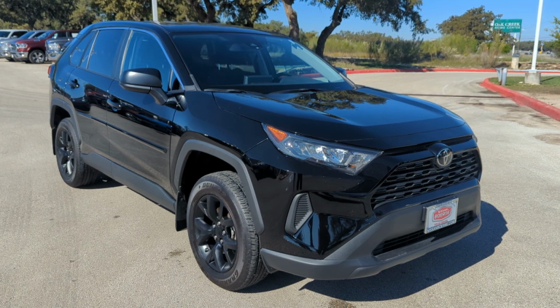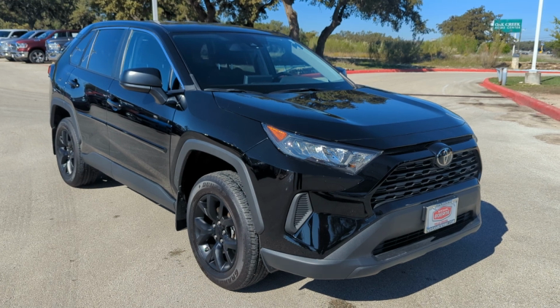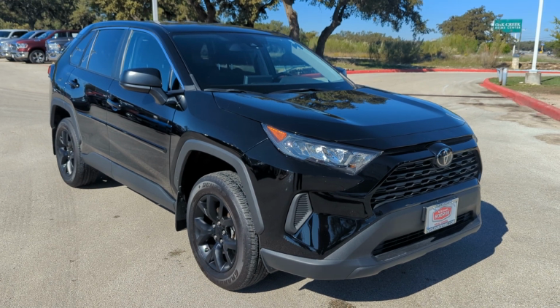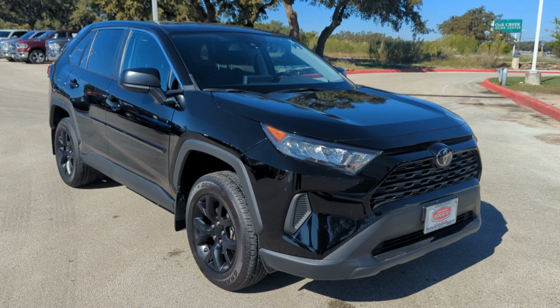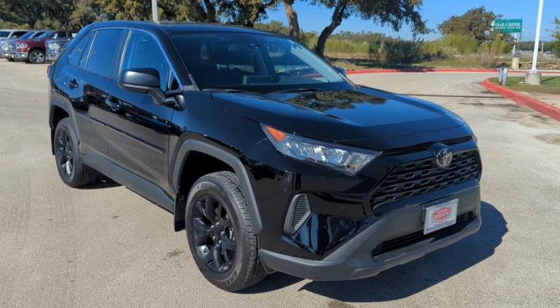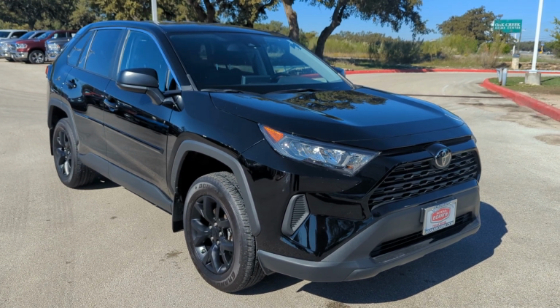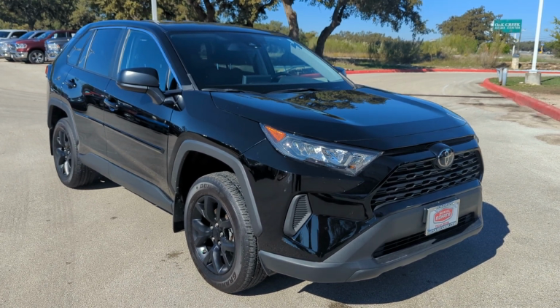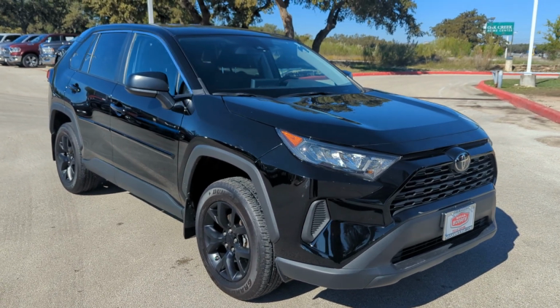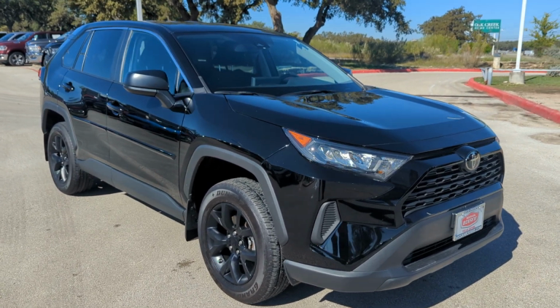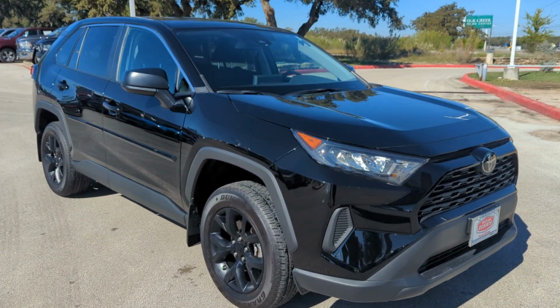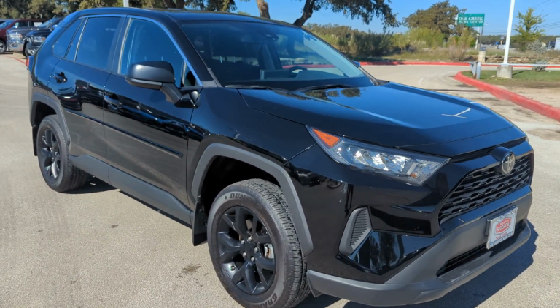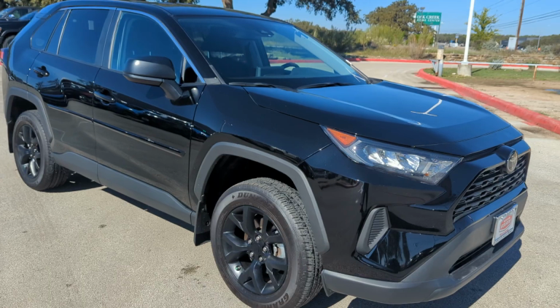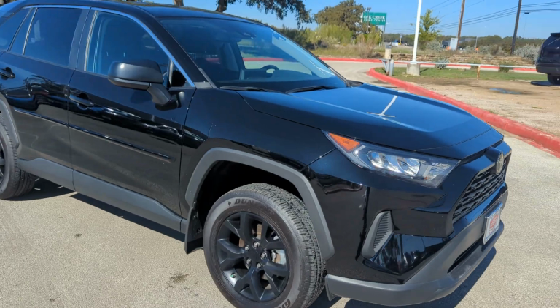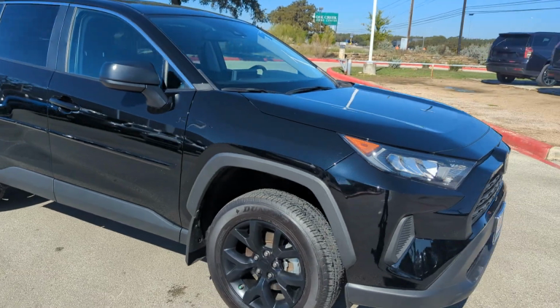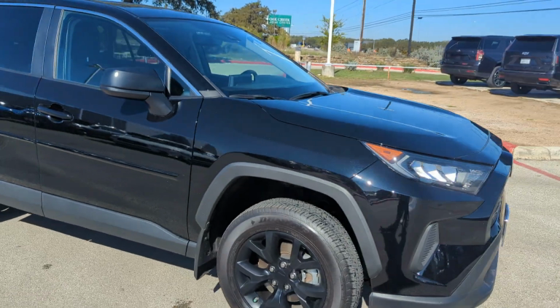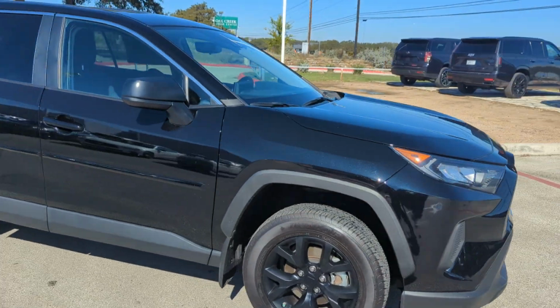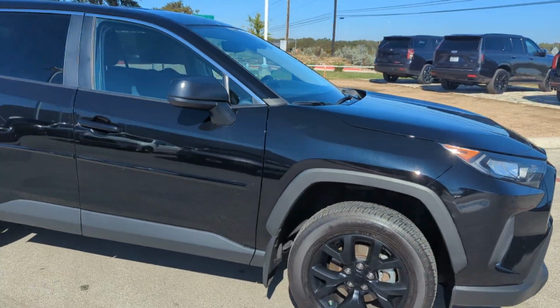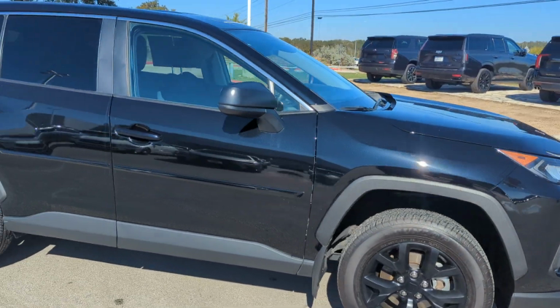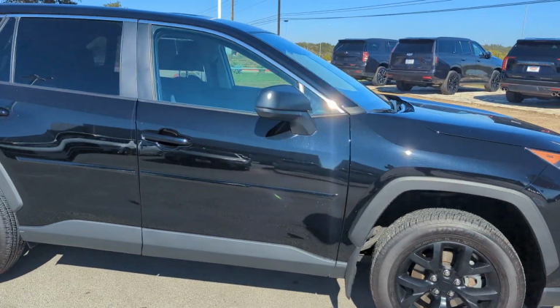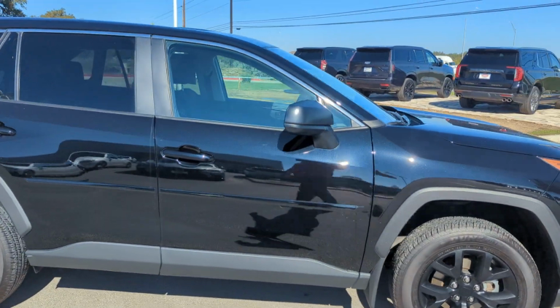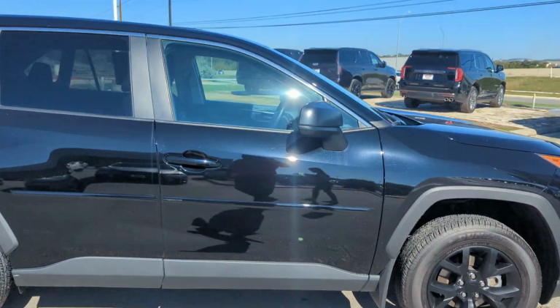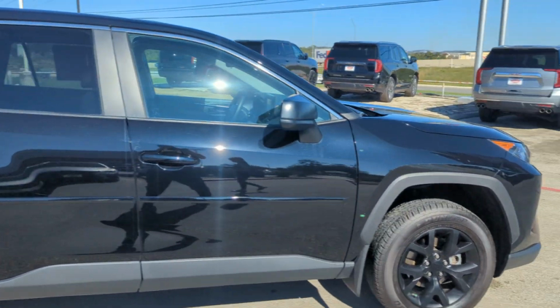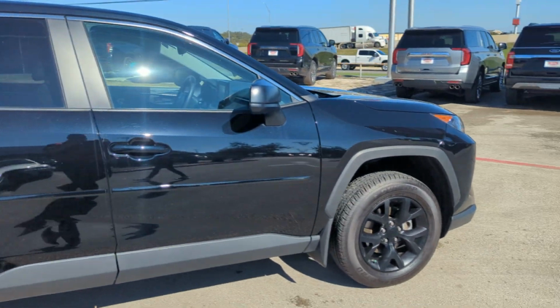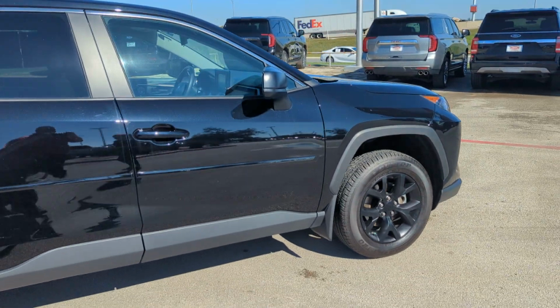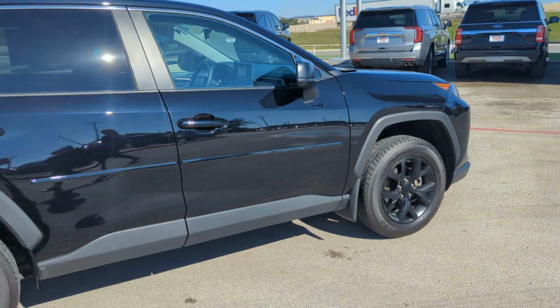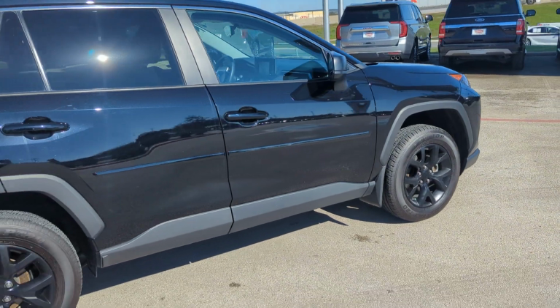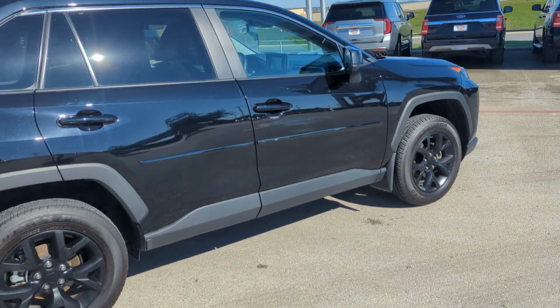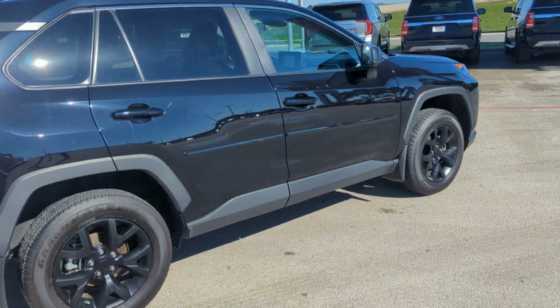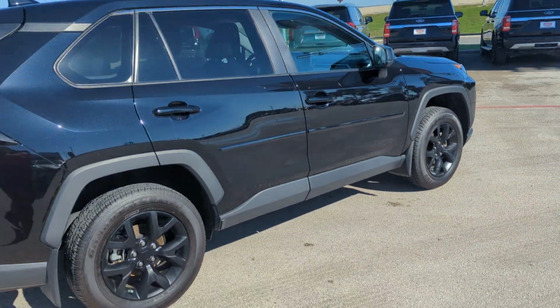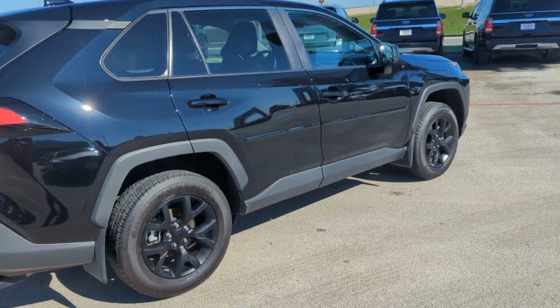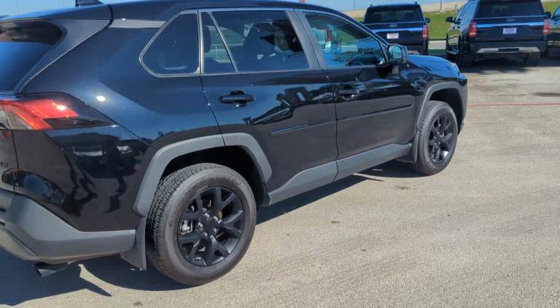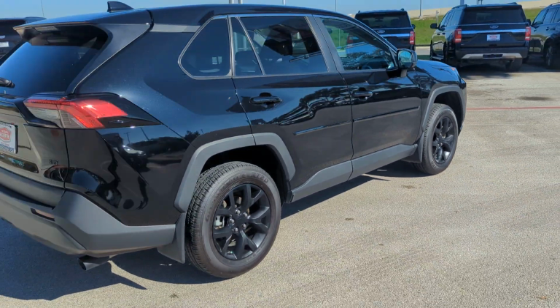Hello Keeley, this is Michael Vendrick, one of the managers from Nissan of Berny. With the vehicle you inquired about, the pre-owned 2022 Toyota RAV4 LE — excellent choice. You have great taste.